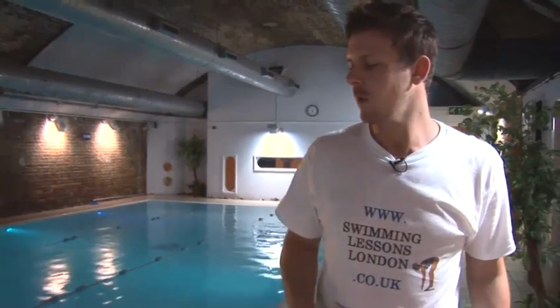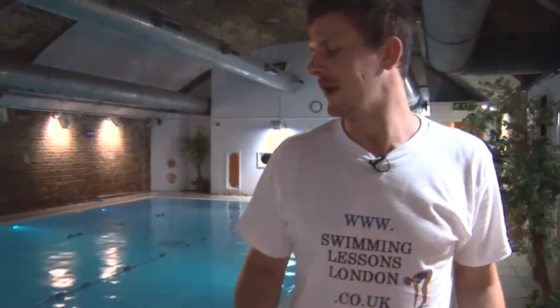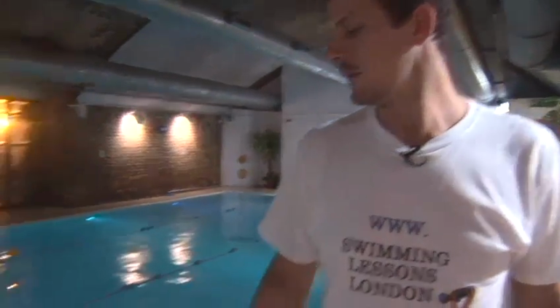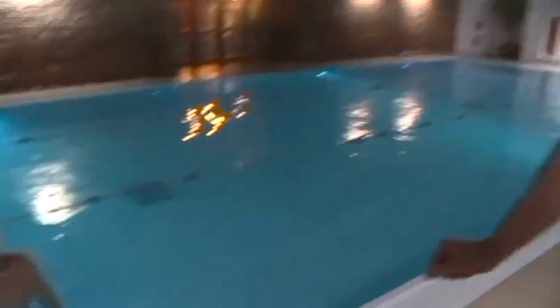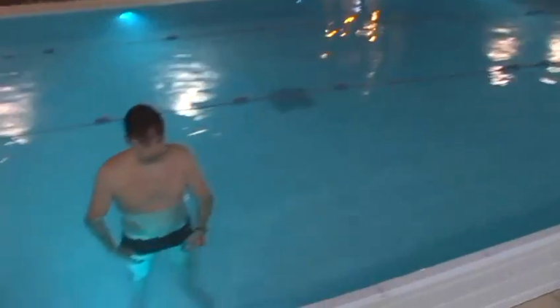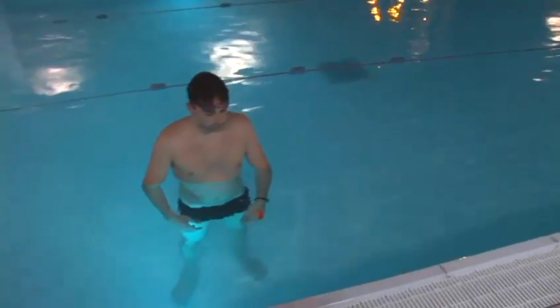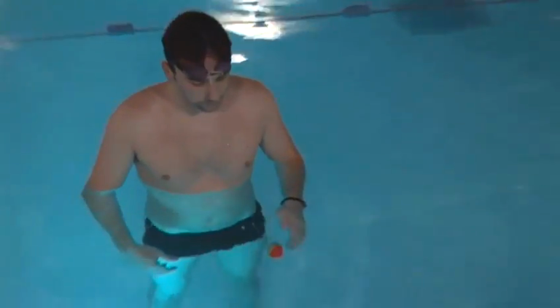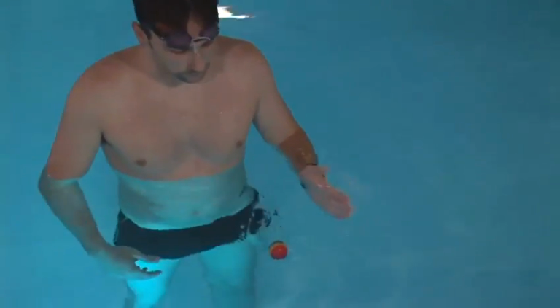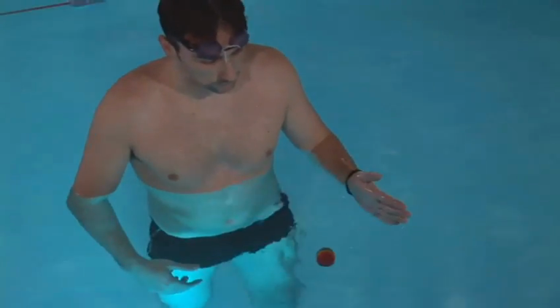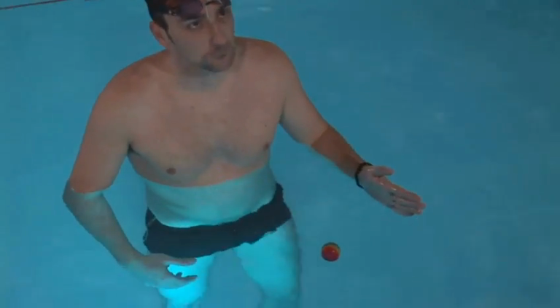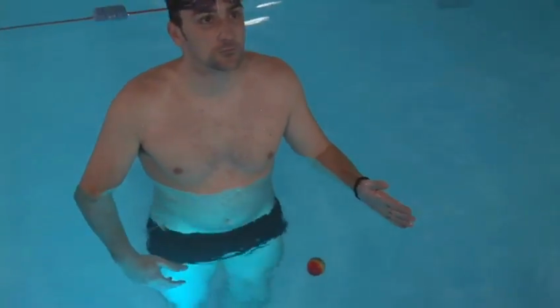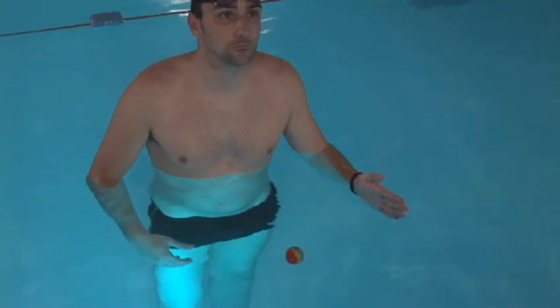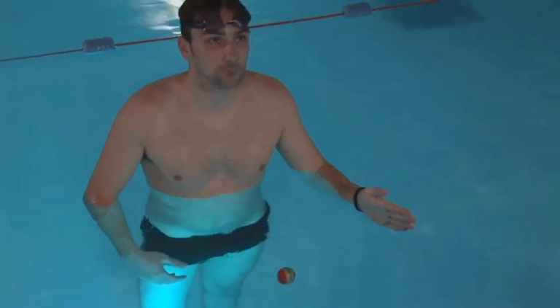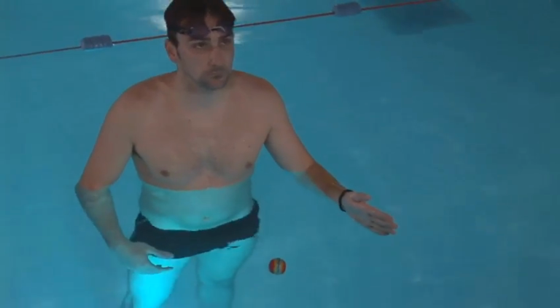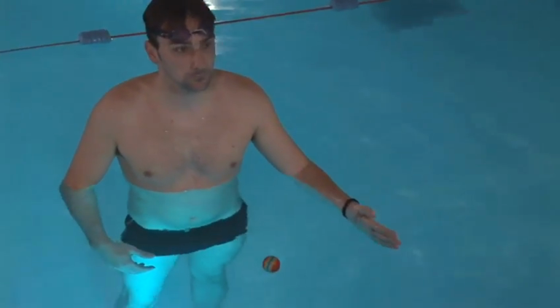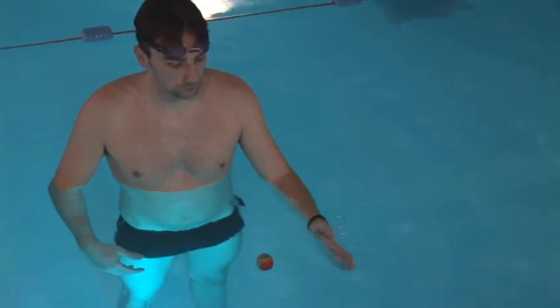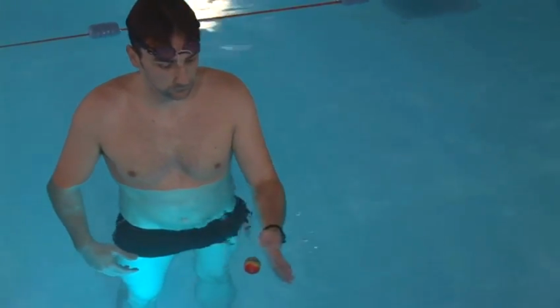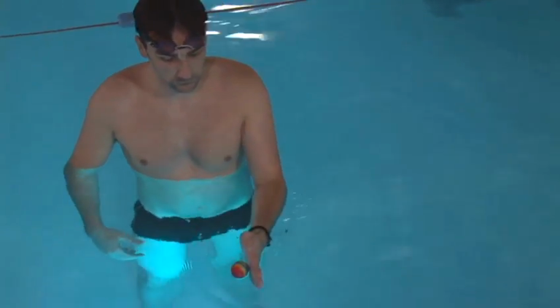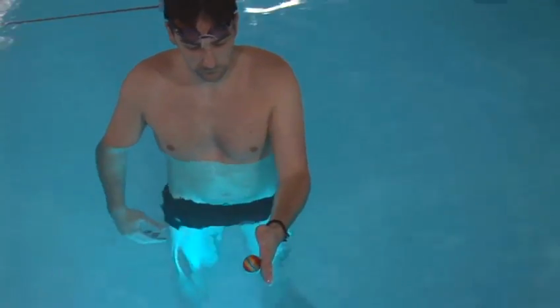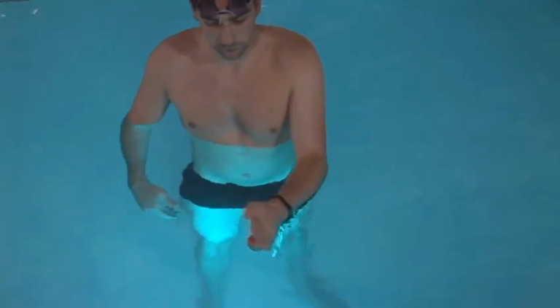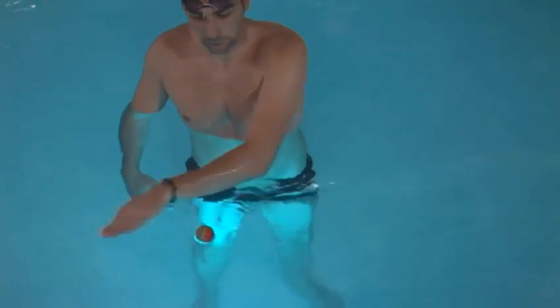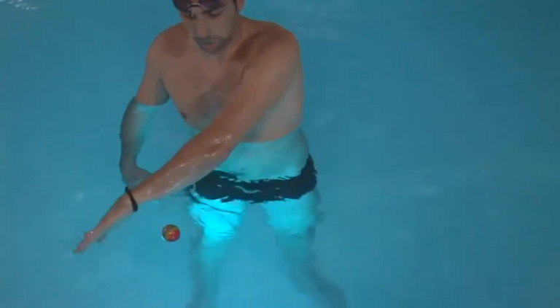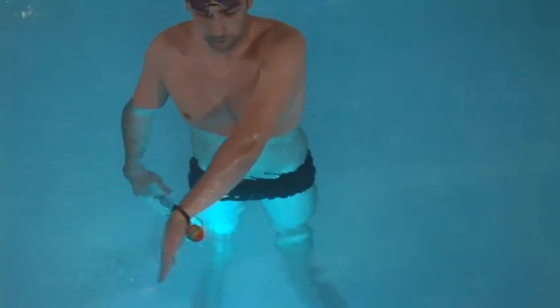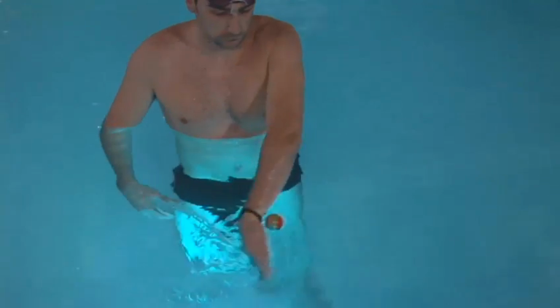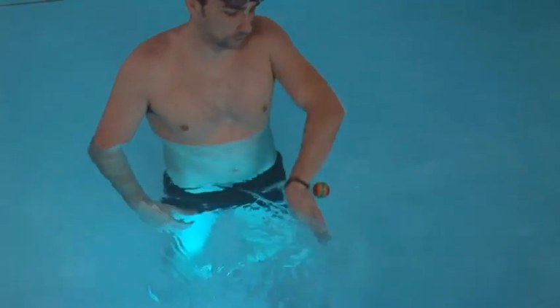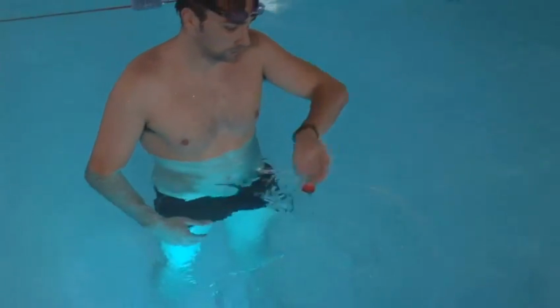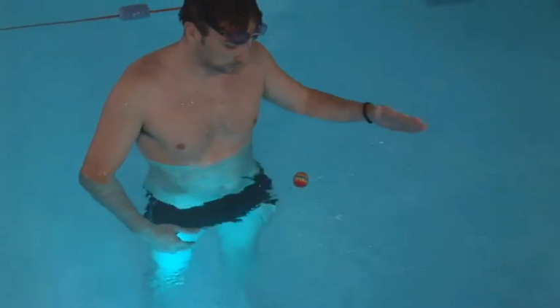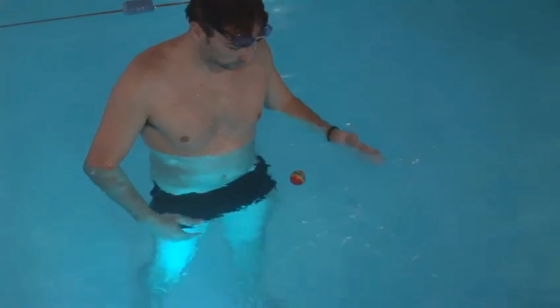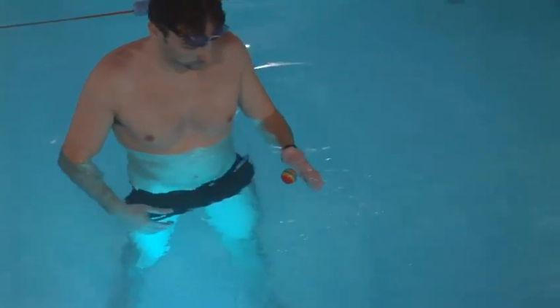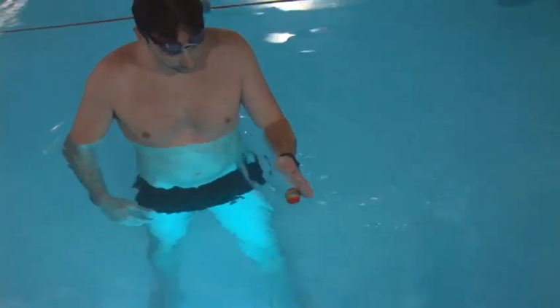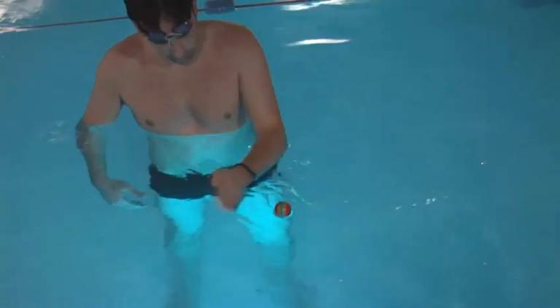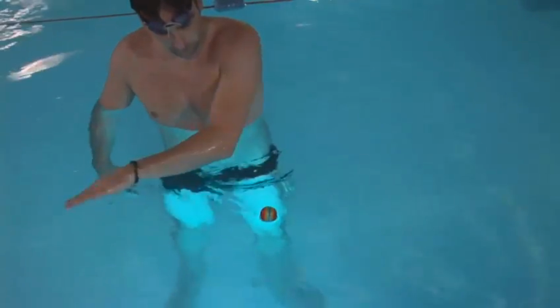What I want you to do now is have a look at Theo. He's got a floaty ball there and all I want you to do, Theo, is push the ball with your hand along, then turn the hand over the top of the ball and come the other way. Now notice all he's doing is switching the hand over.